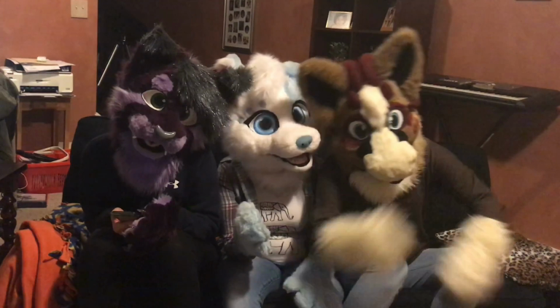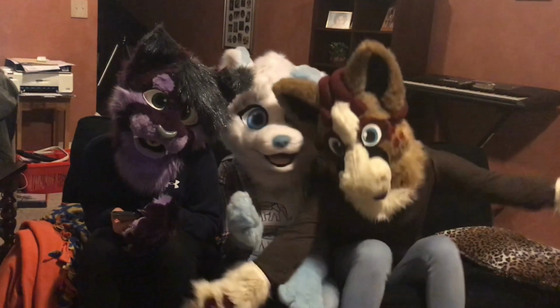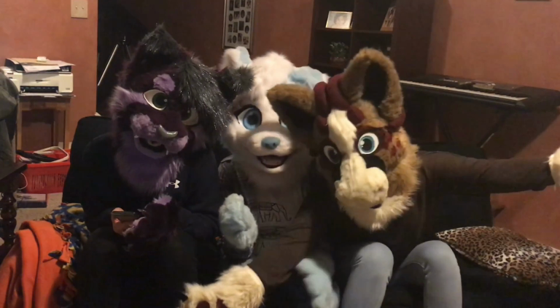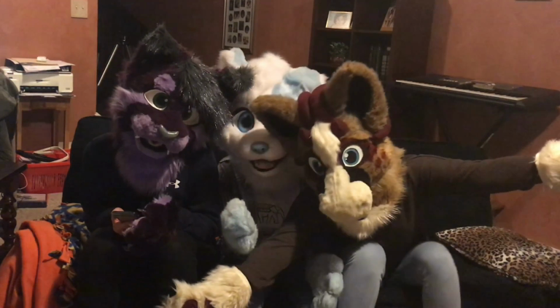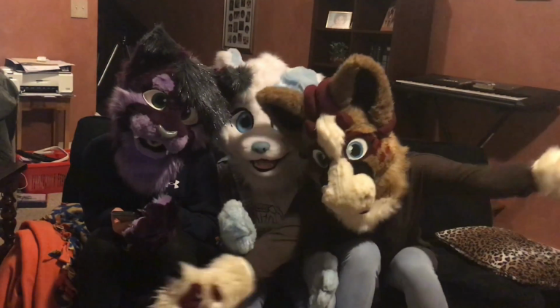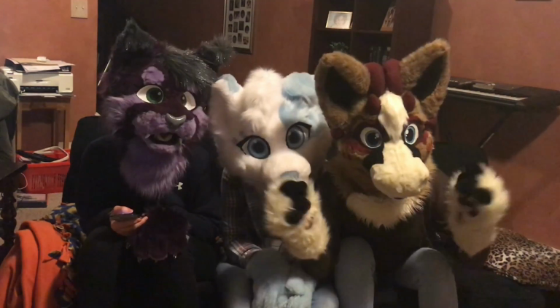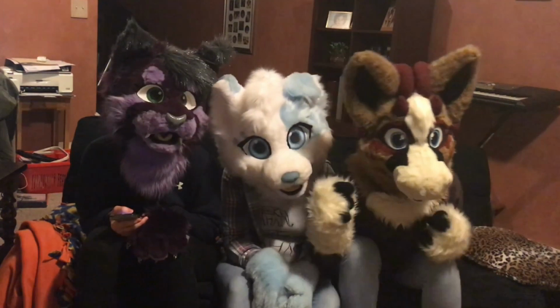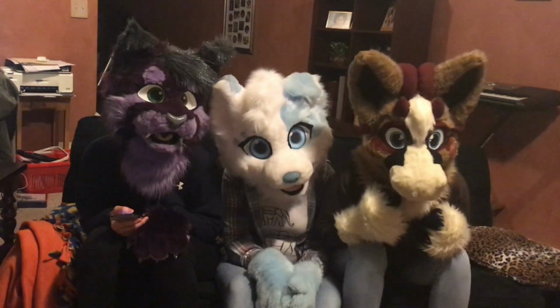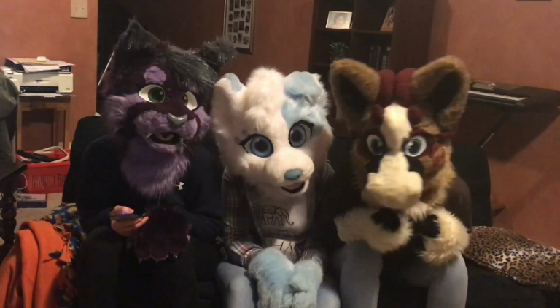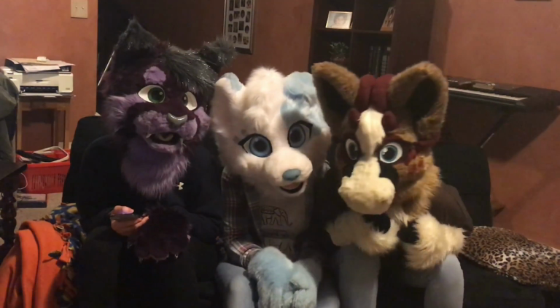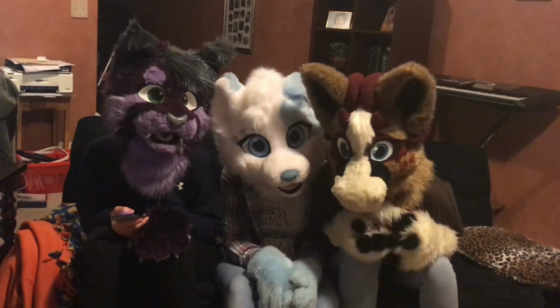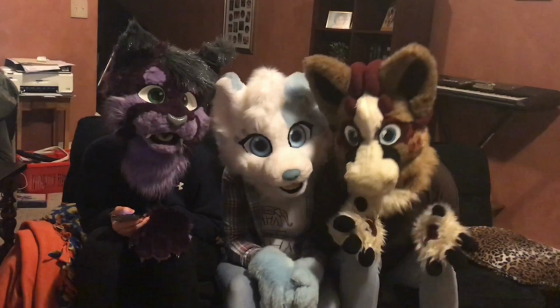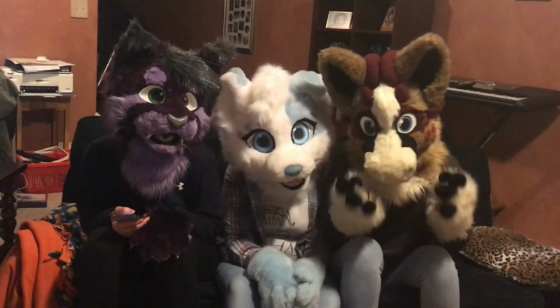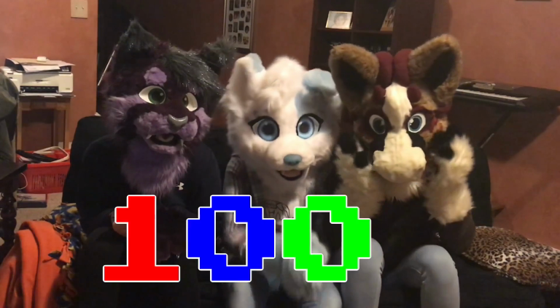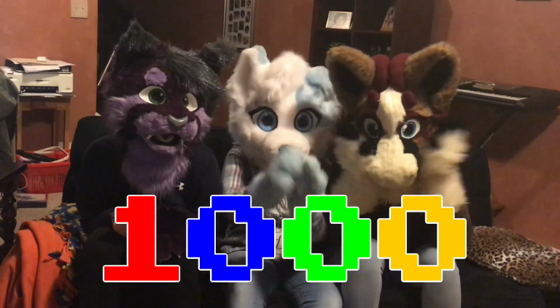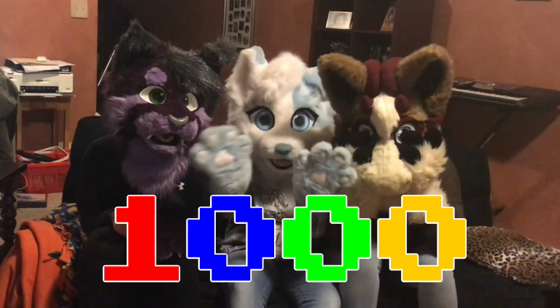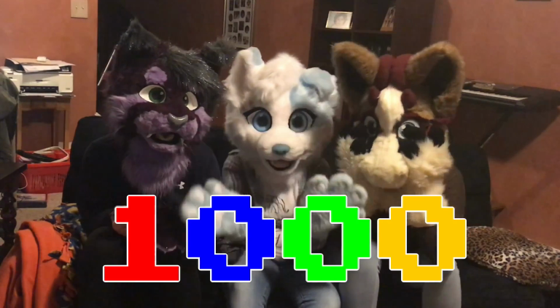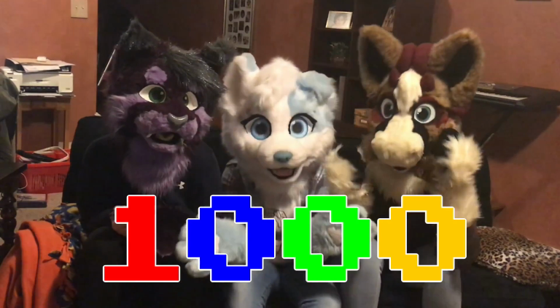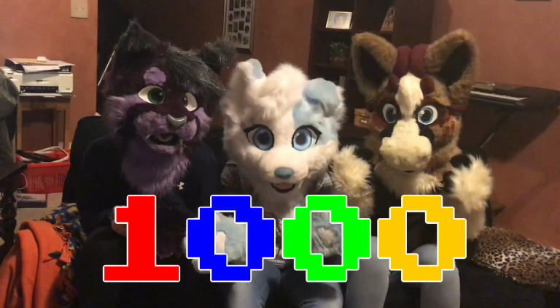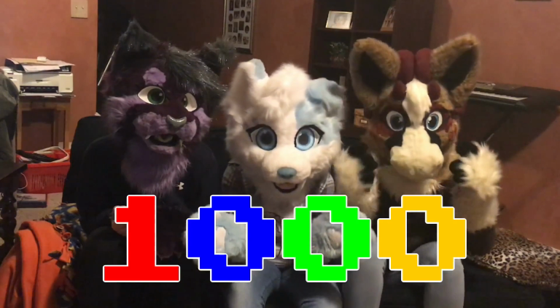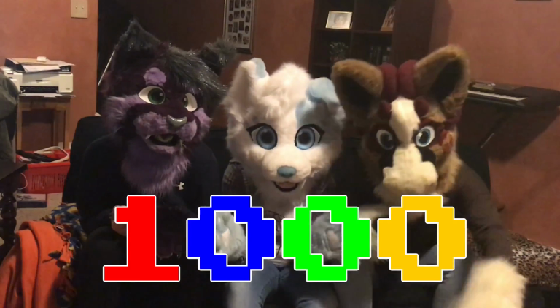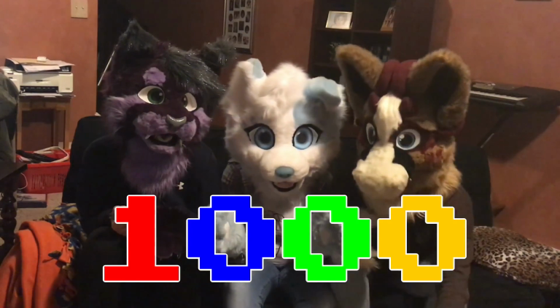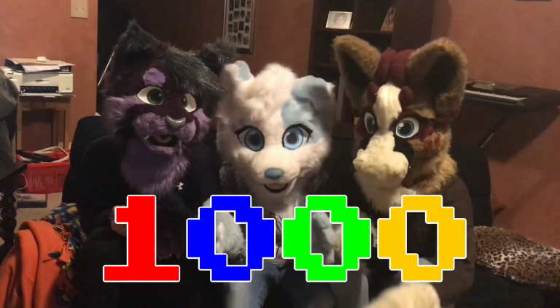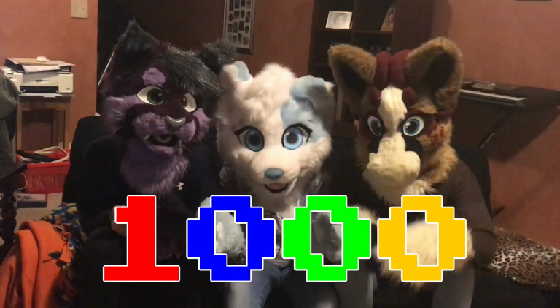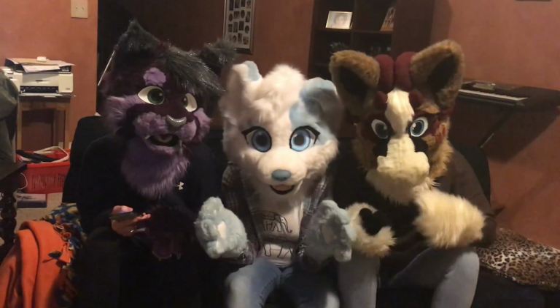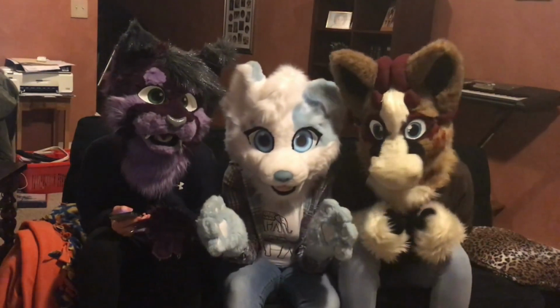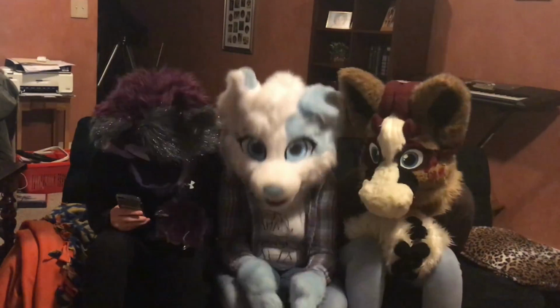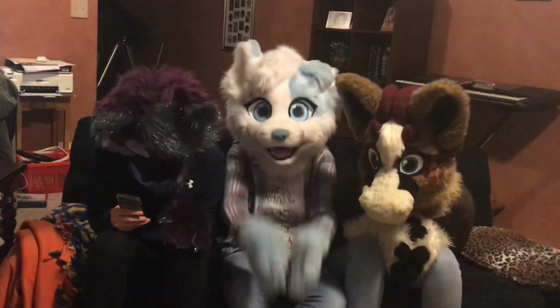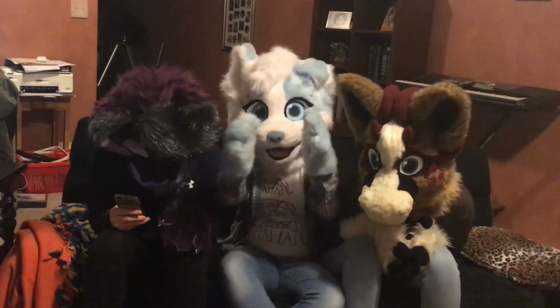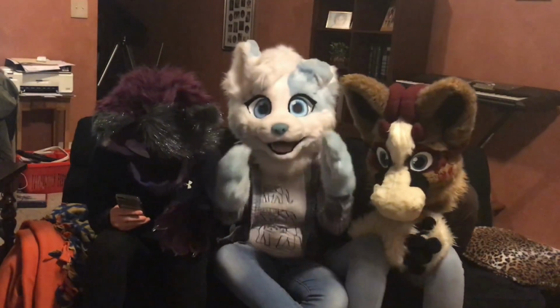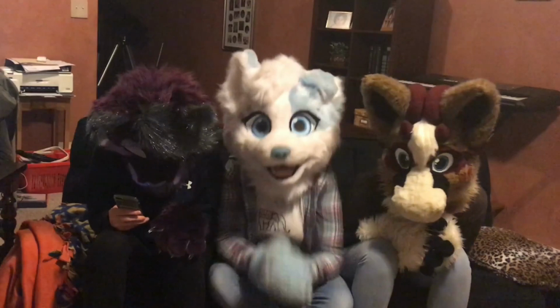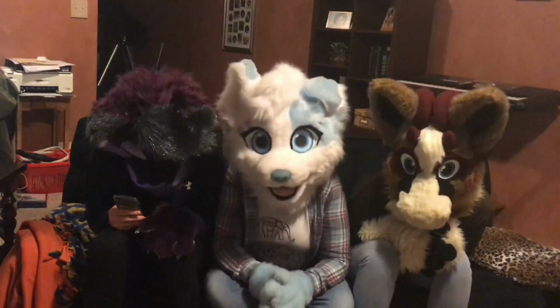Hello everybody! Just wanted to say thank you for a thousand subs. It means so much to us and we never thought we'd get here this fast. So let's jump into the video!